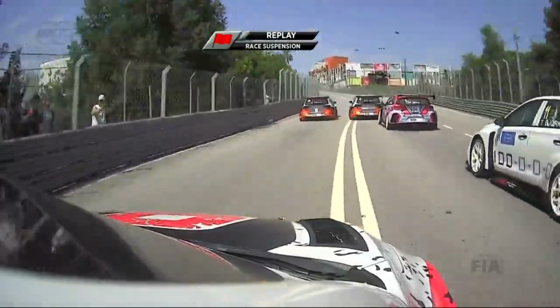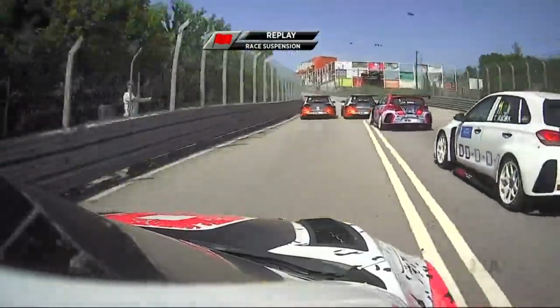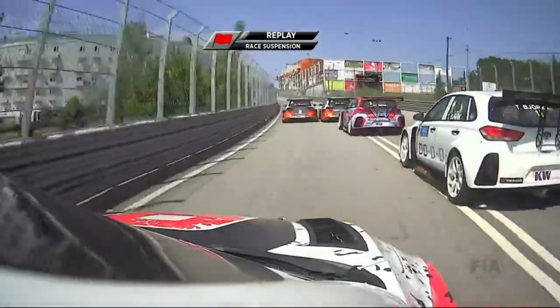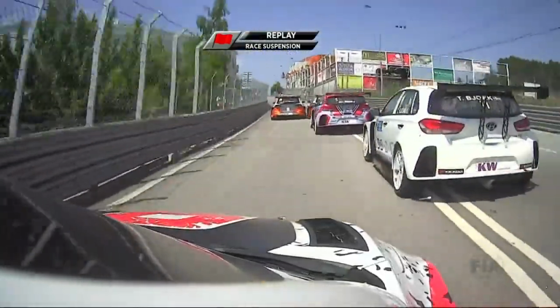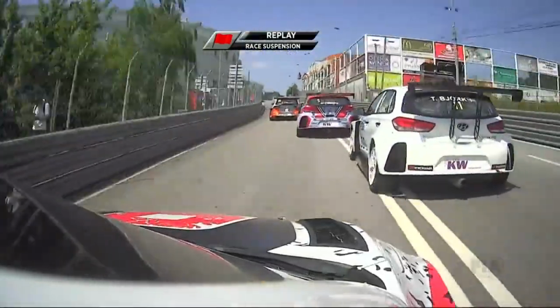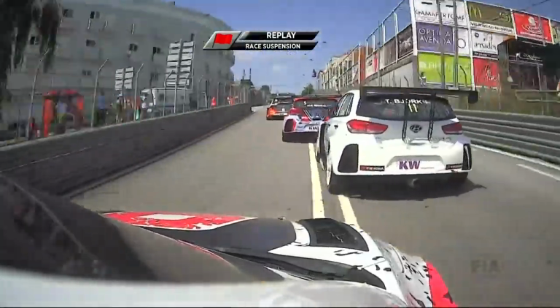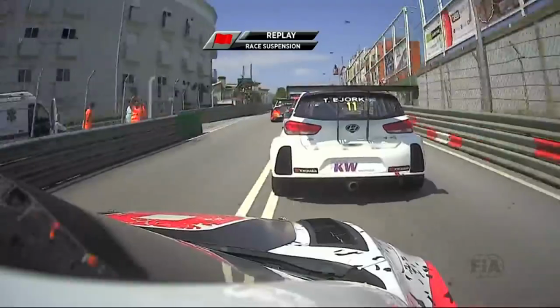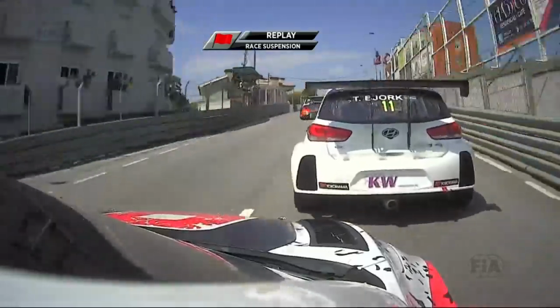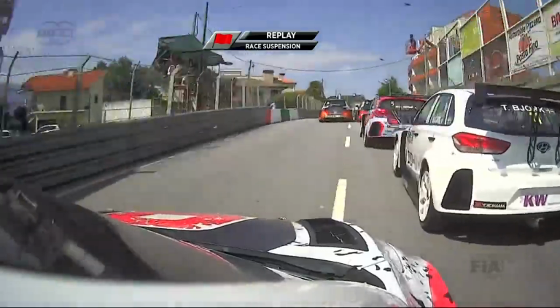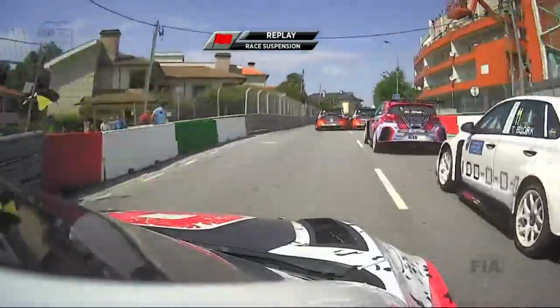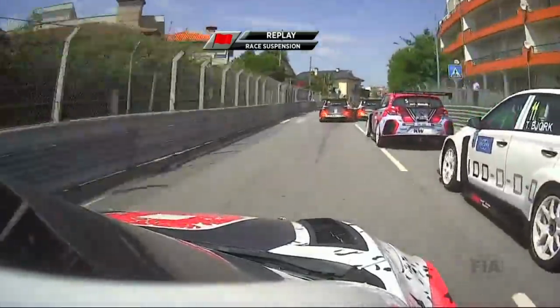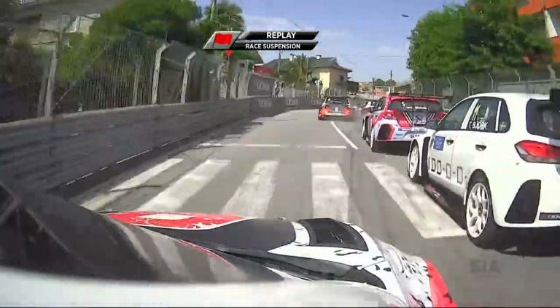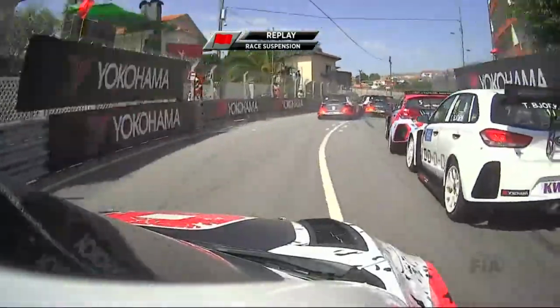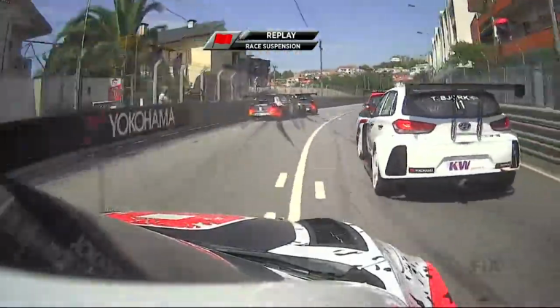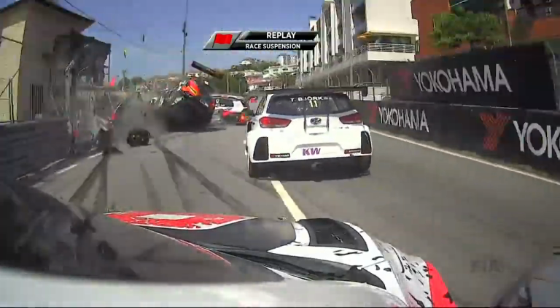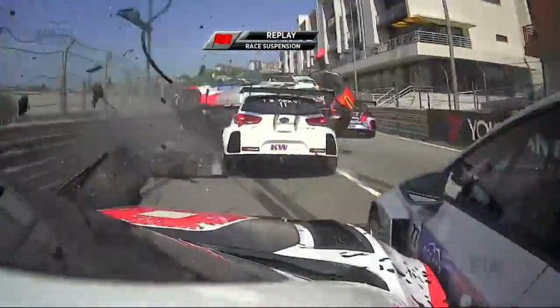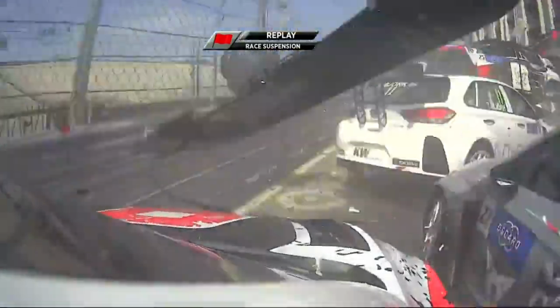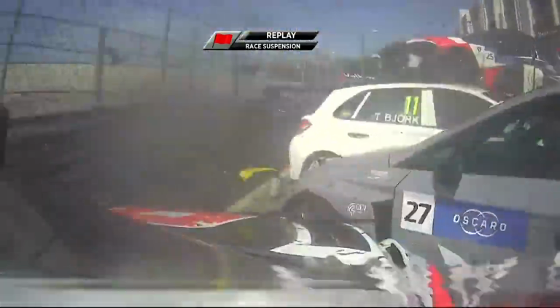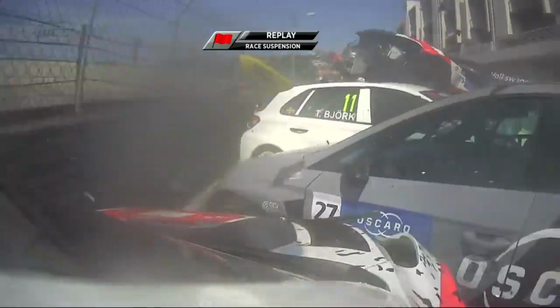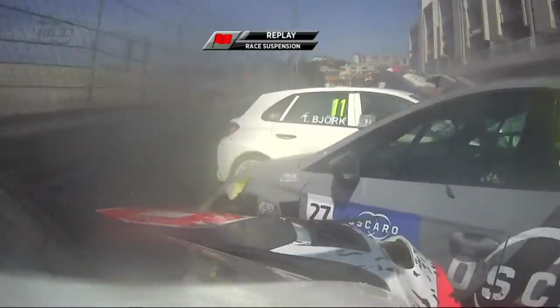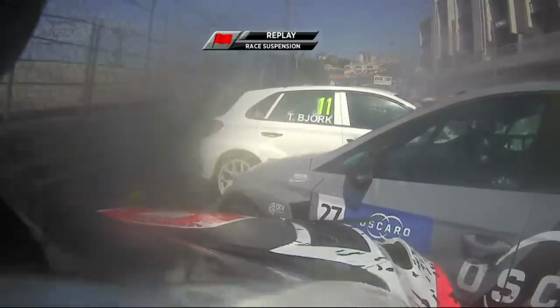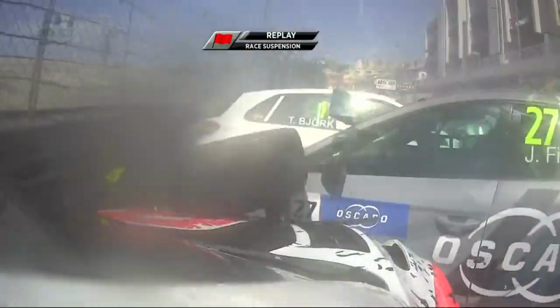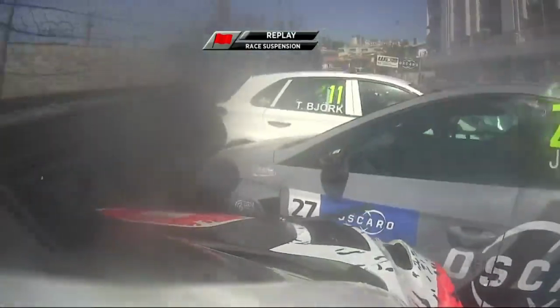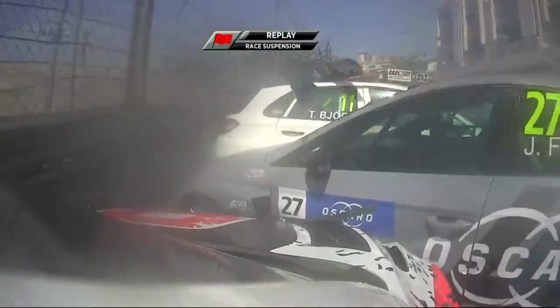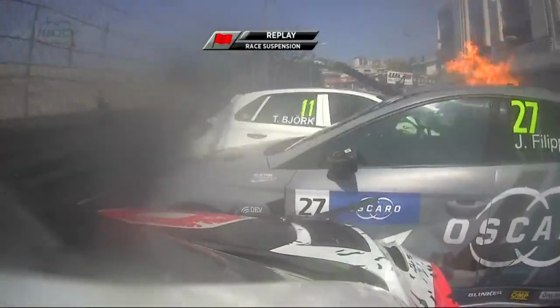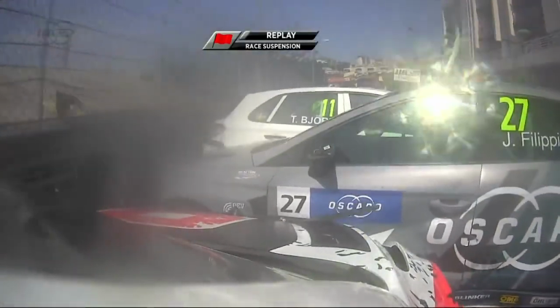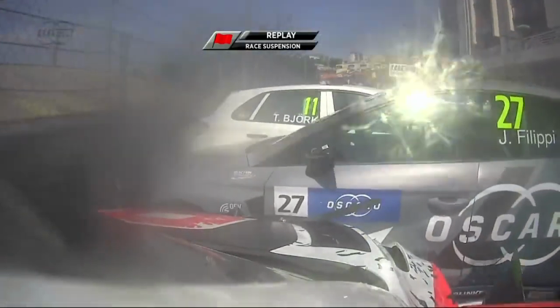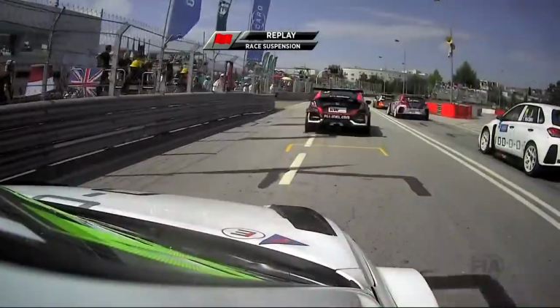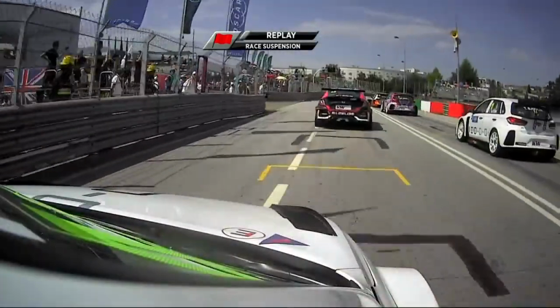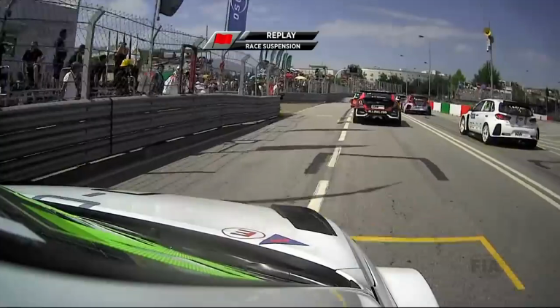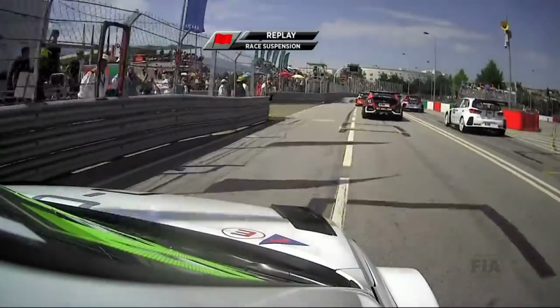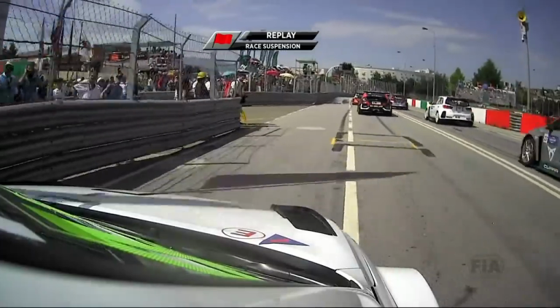This is Ian Erlacher's view - testament to just how strong these cars are. Hopefully we'll await confirmation, but at the moment it looks like there's nobody with any serious injuries. But clearly a very, very big accident.